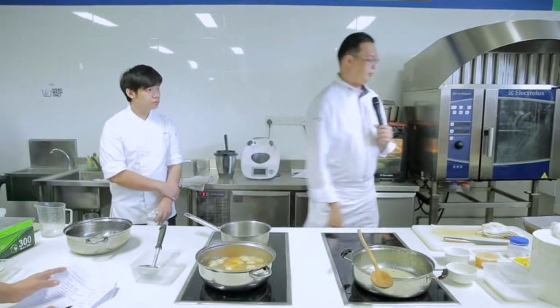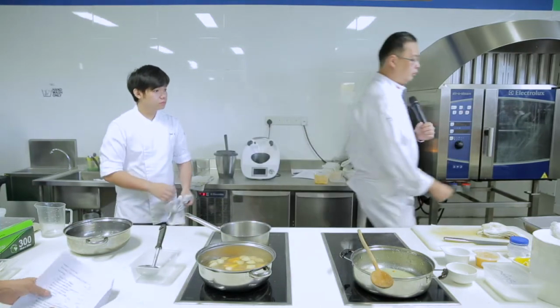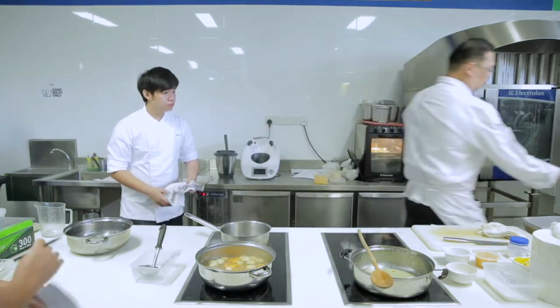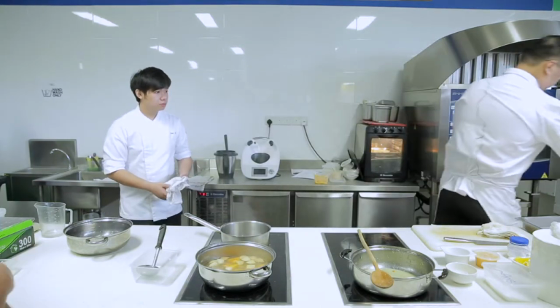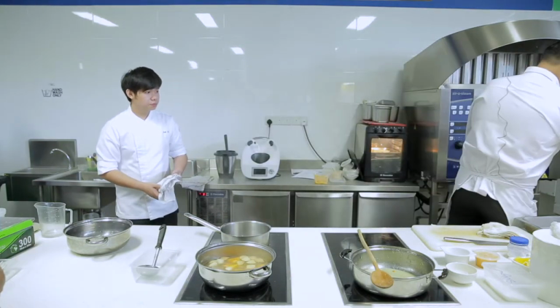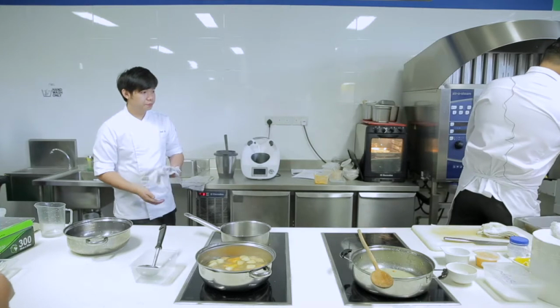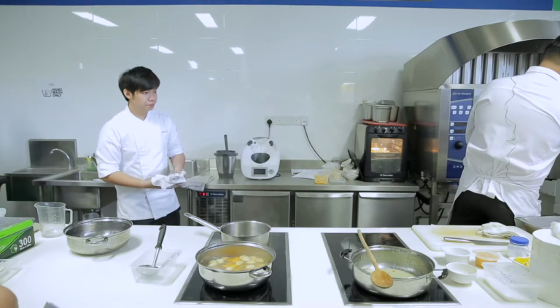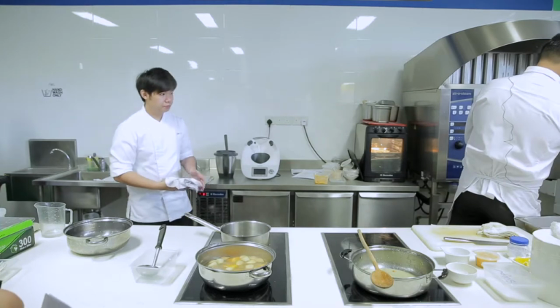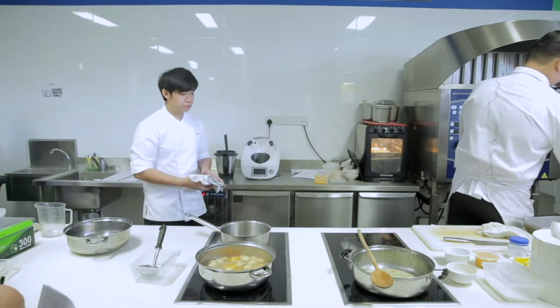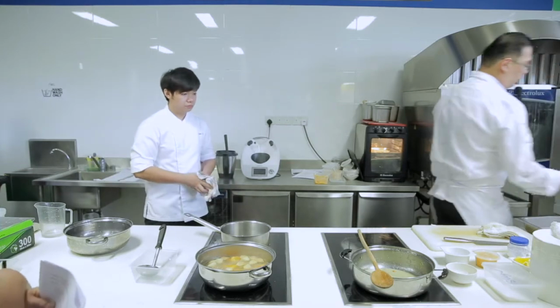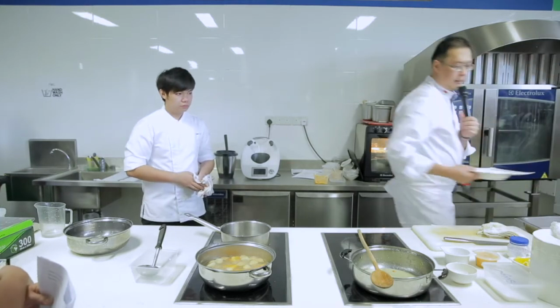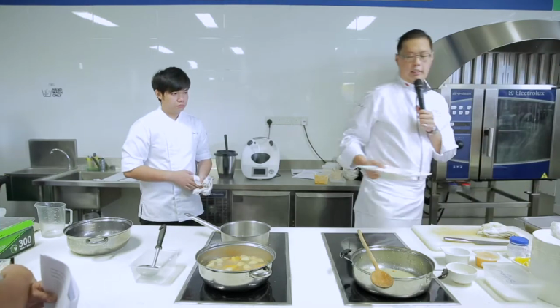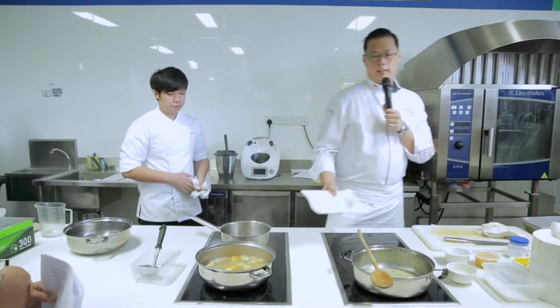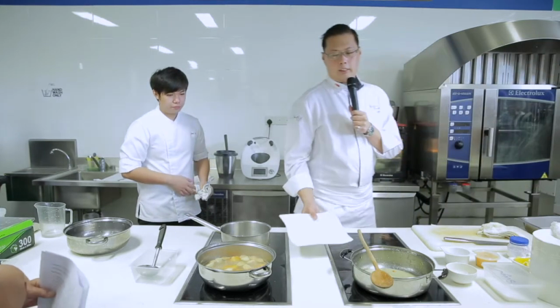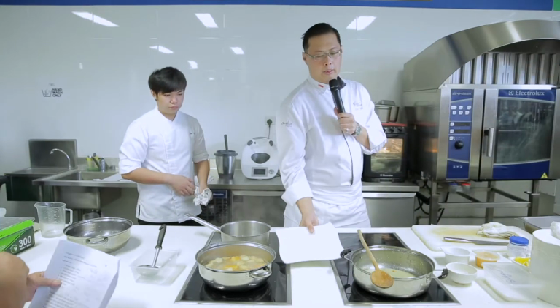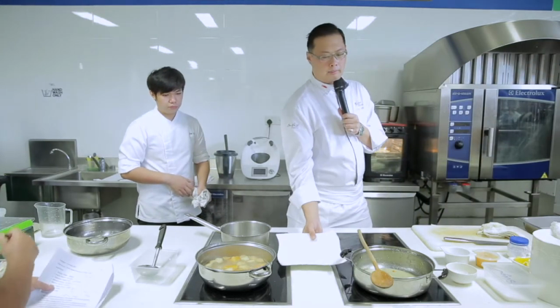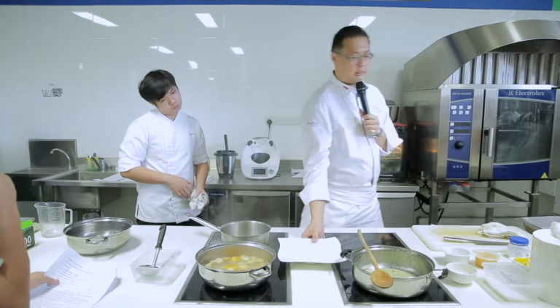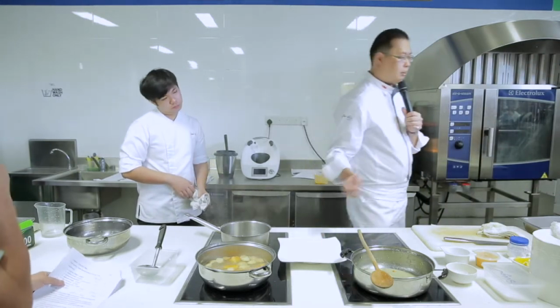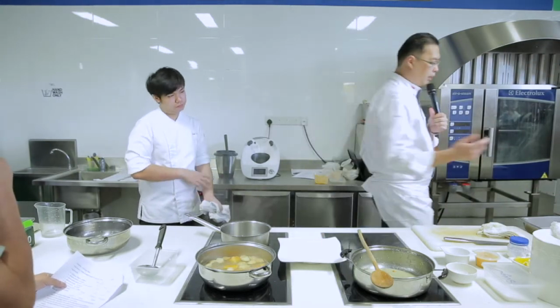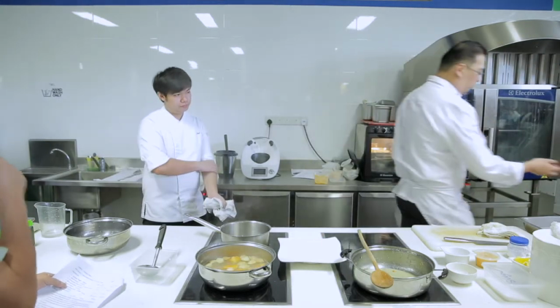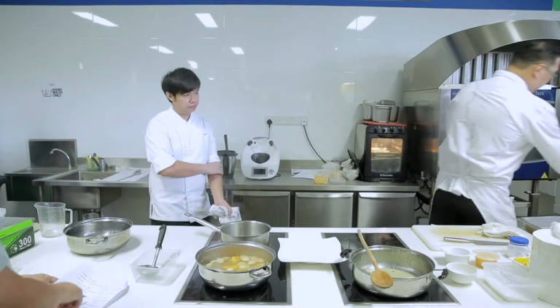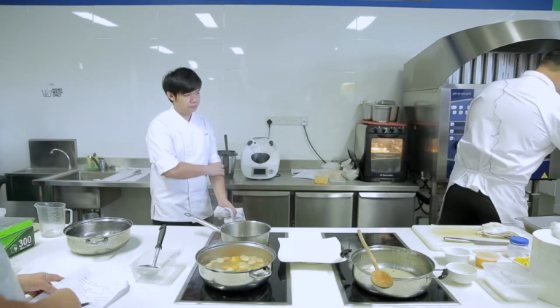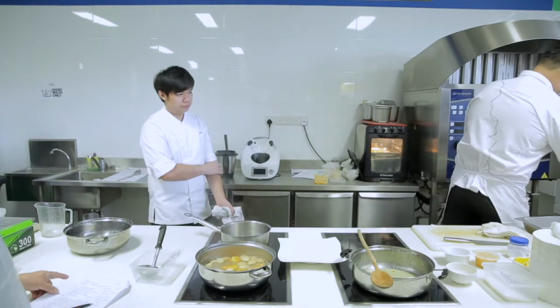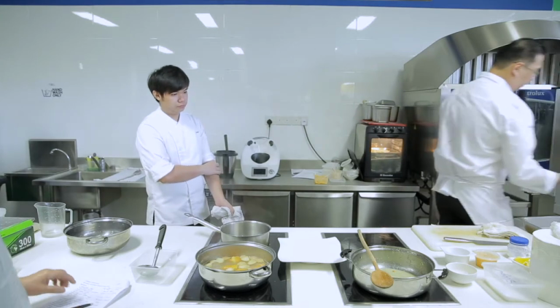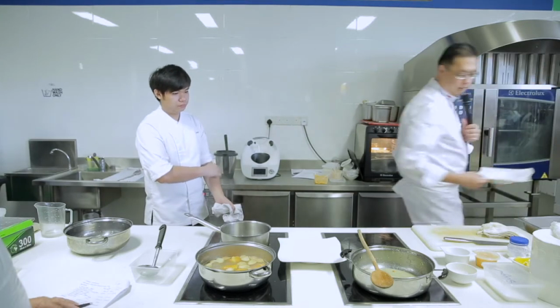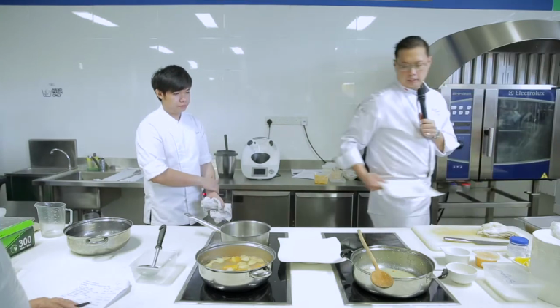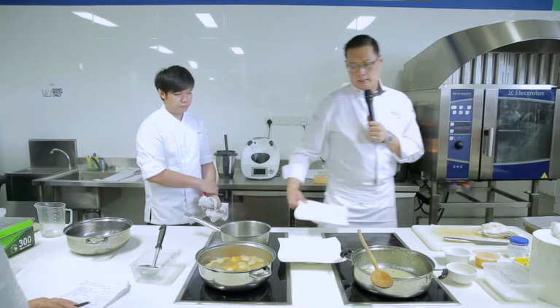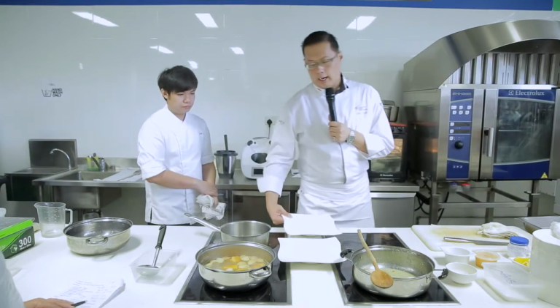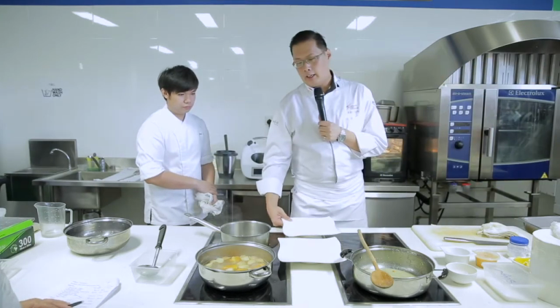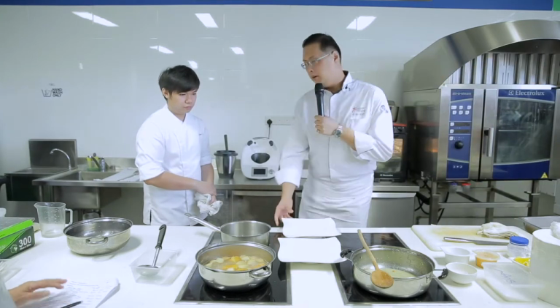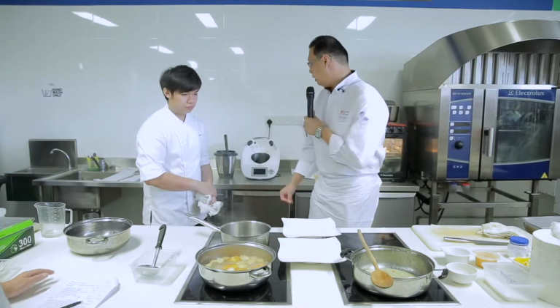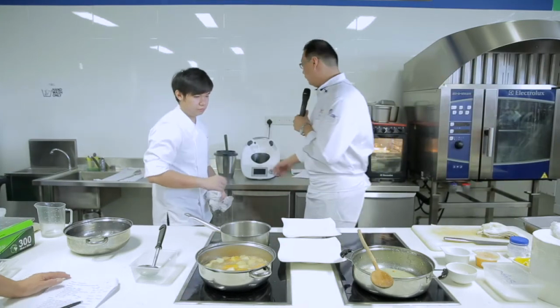When you want to serve the soup, basically there are two ways. One way is your normal kind of serving. The other kind will be blended.